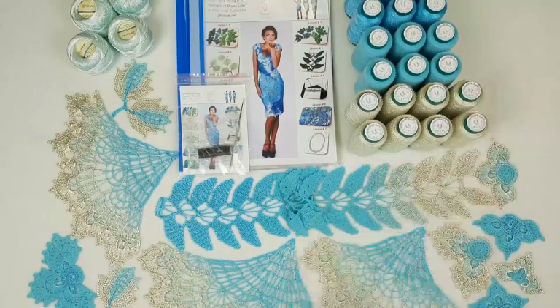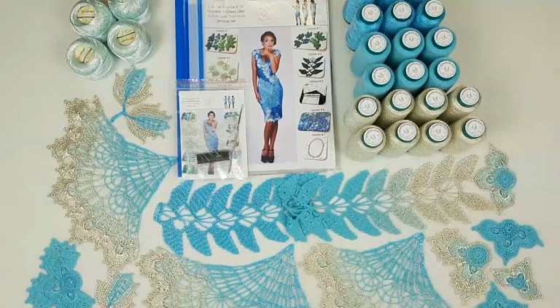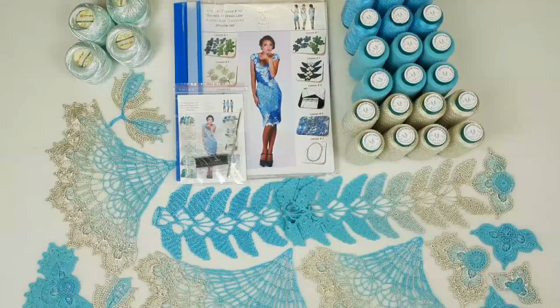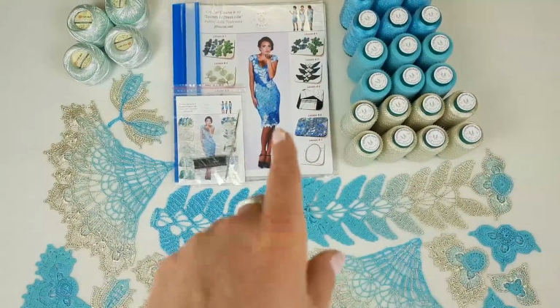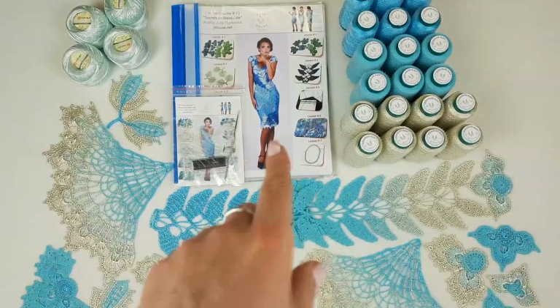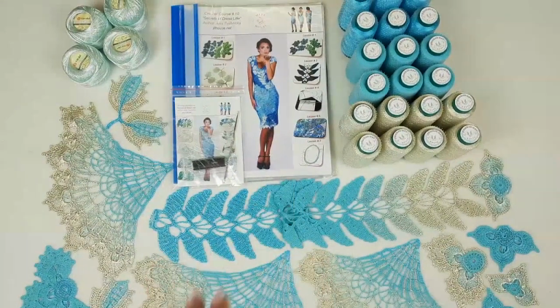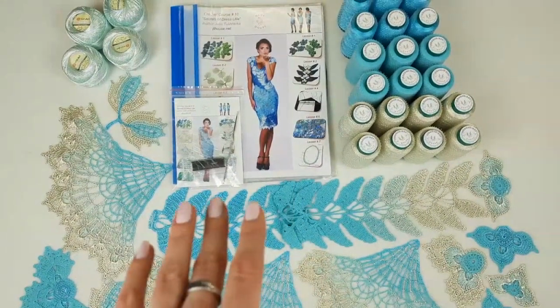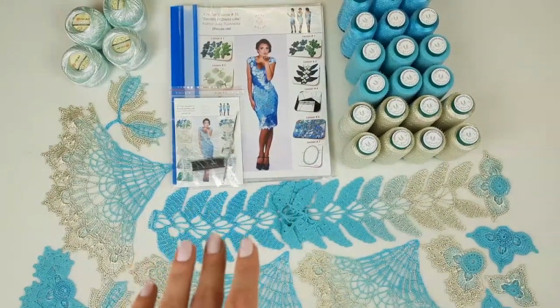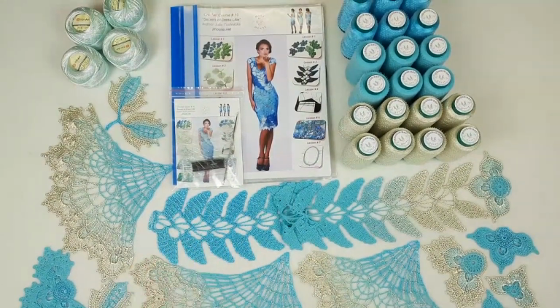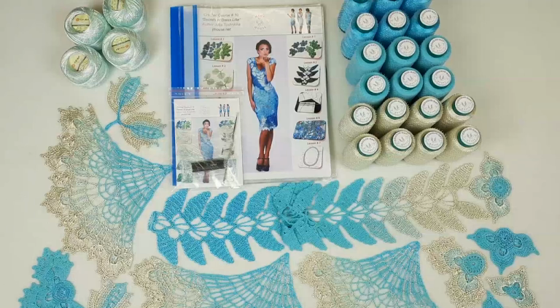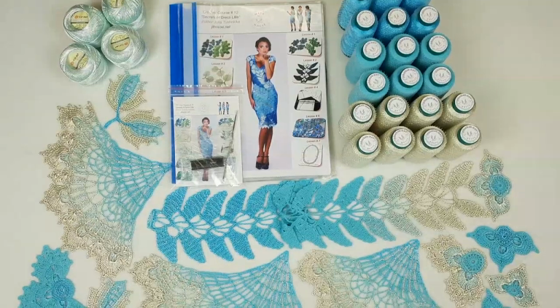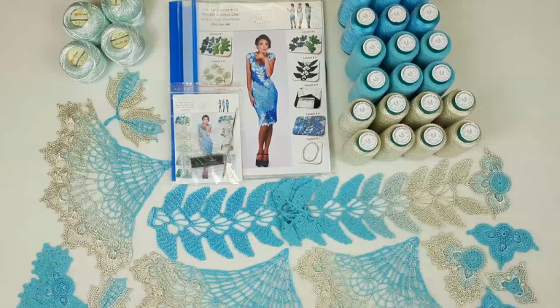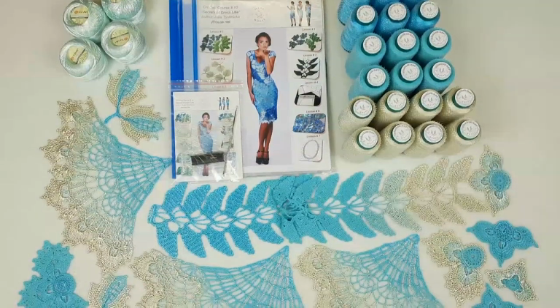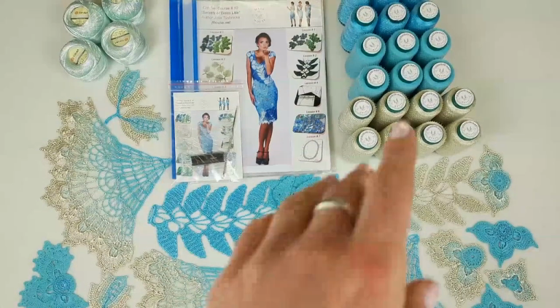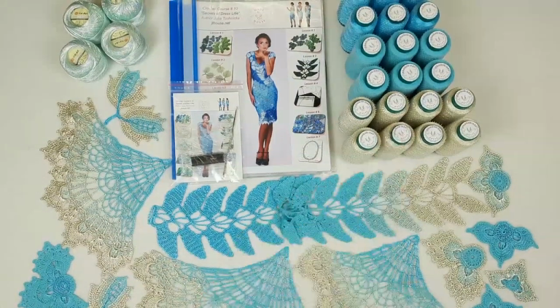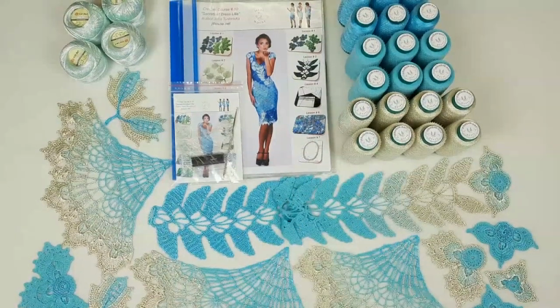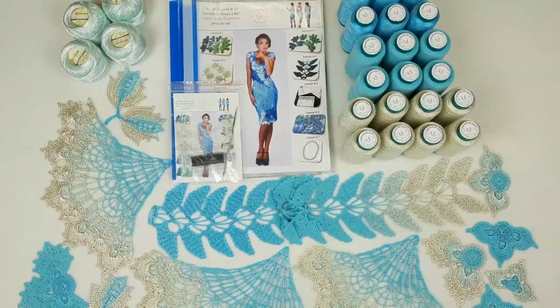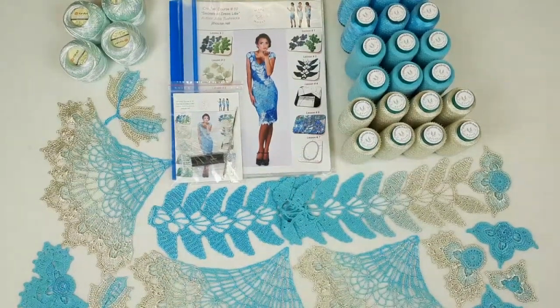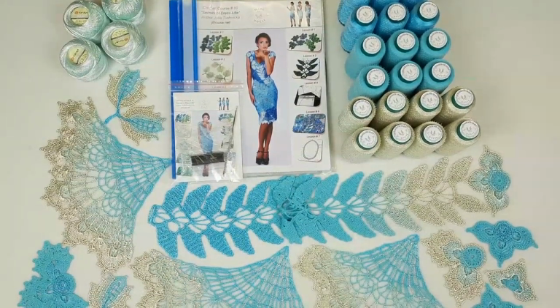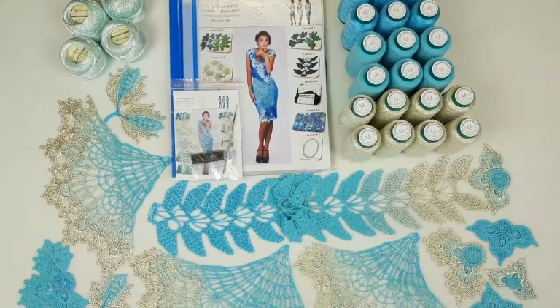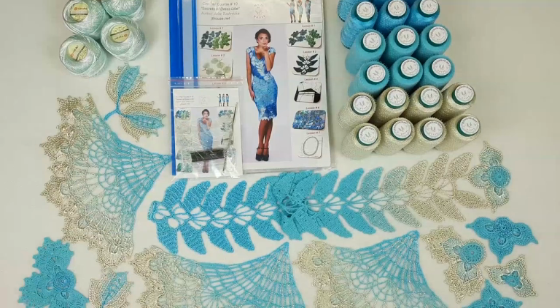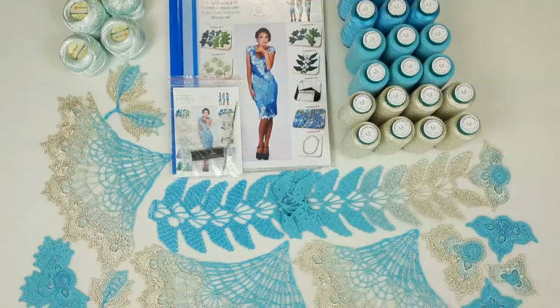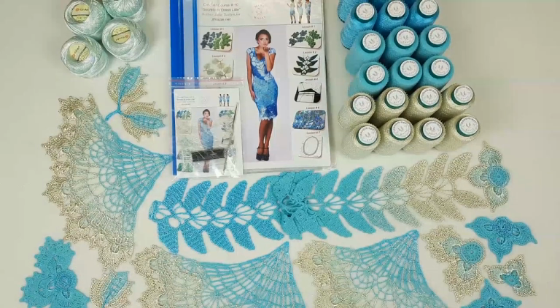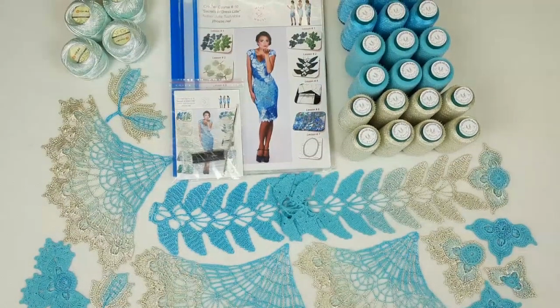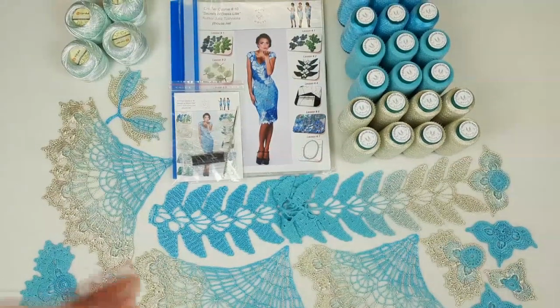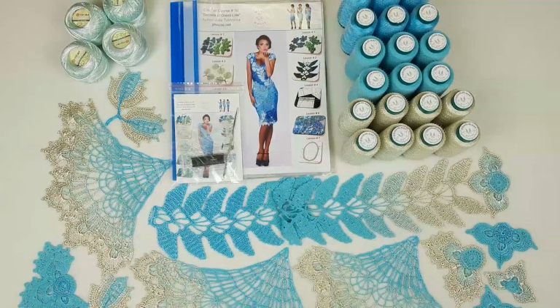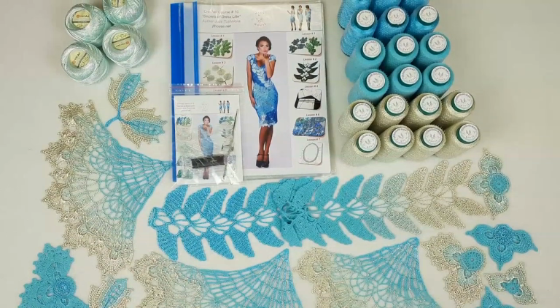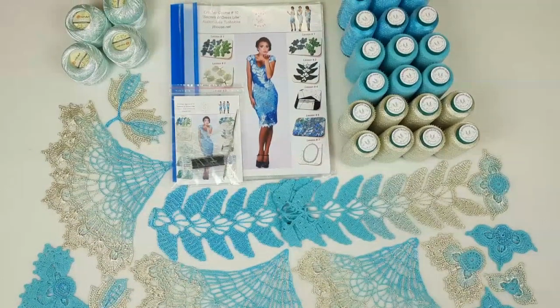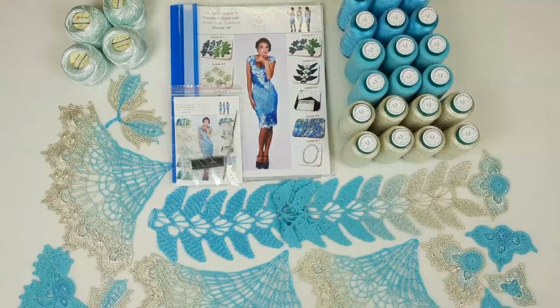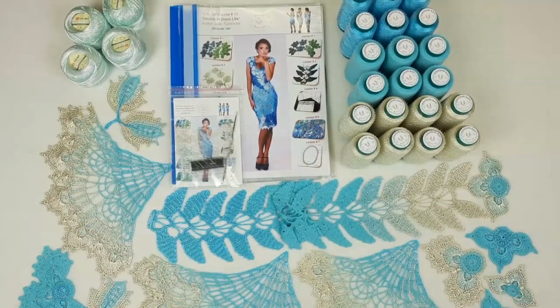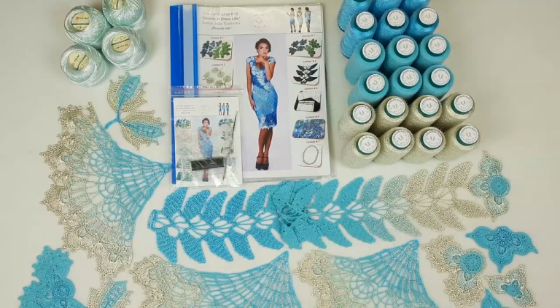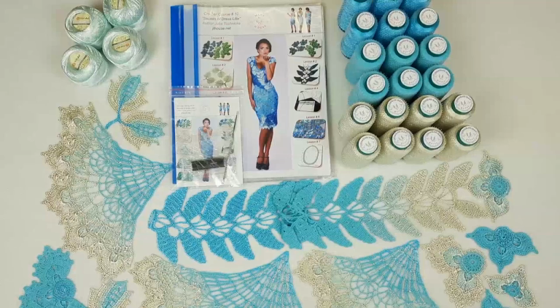In total I am sending 1000 grams. For this dress we need around 700 grams — that will be really enough — so we have 300 grams more, and my student can create something else, maybe a summer tunic or summer skirt or something like this.